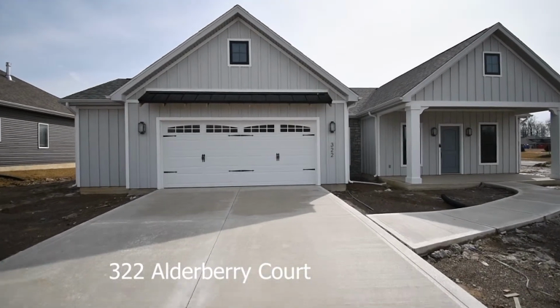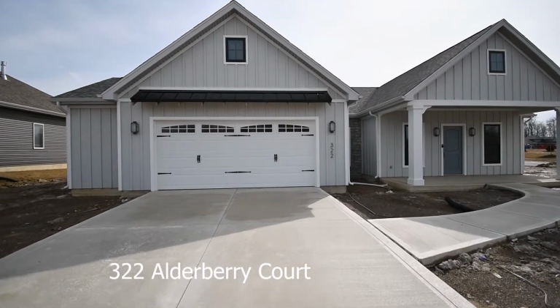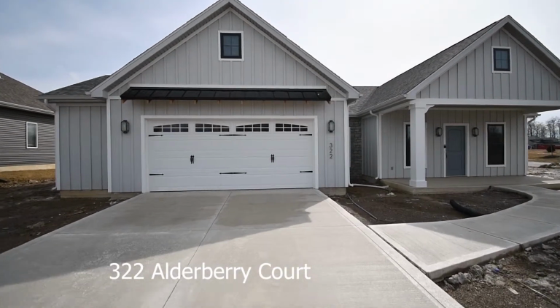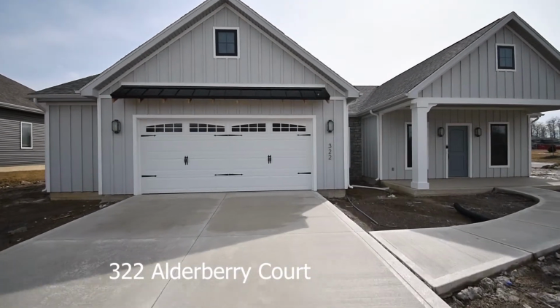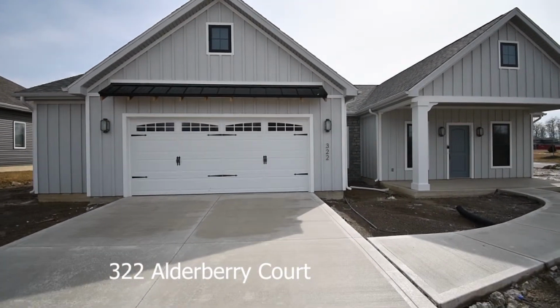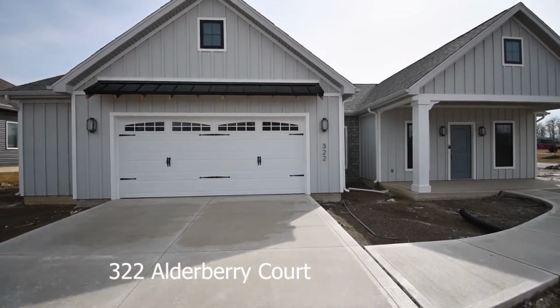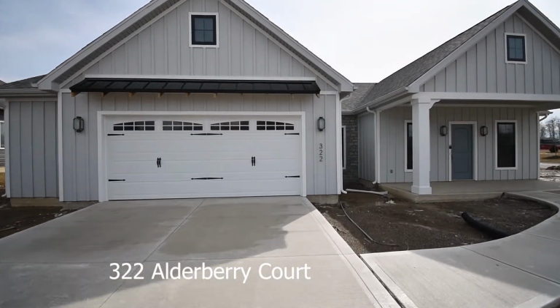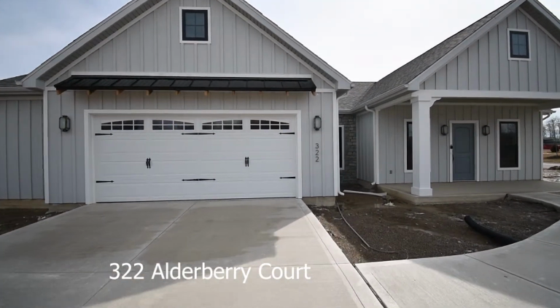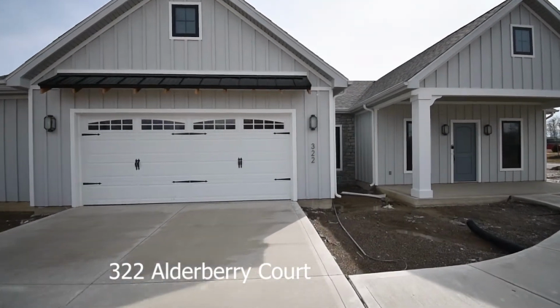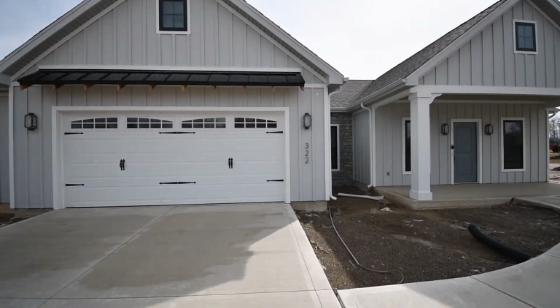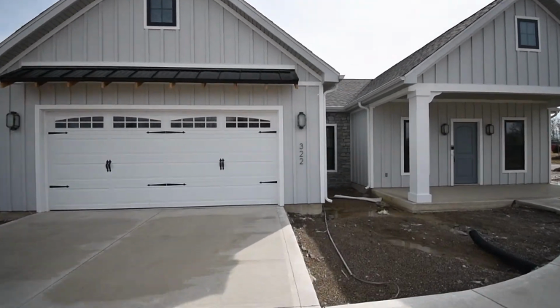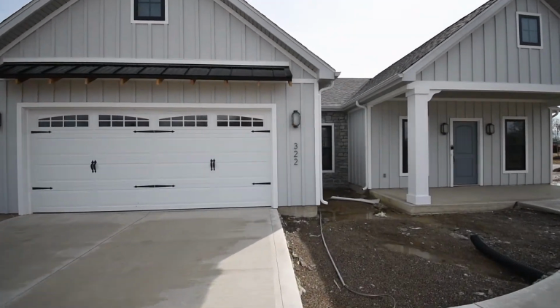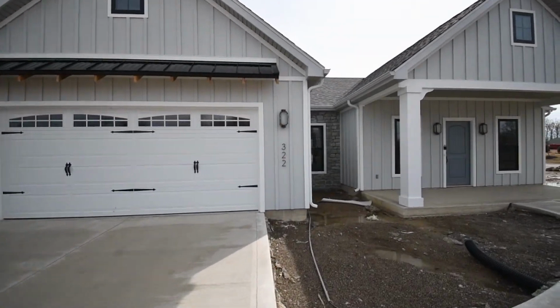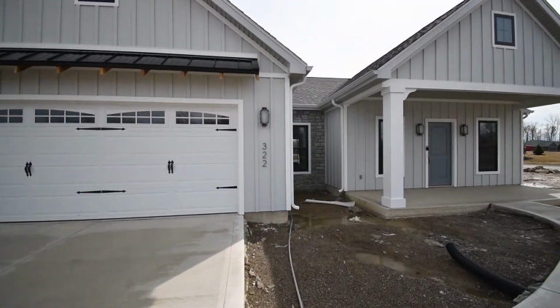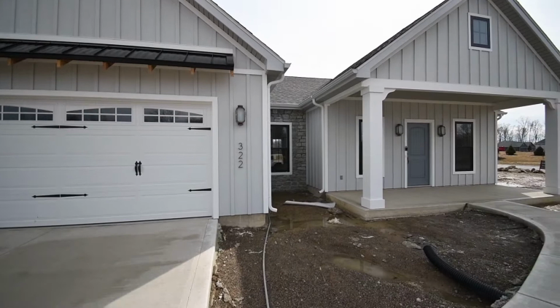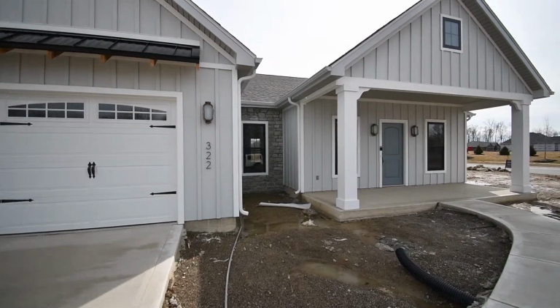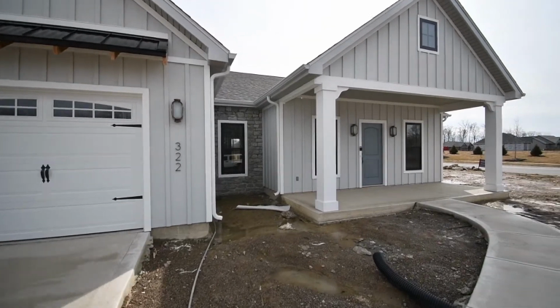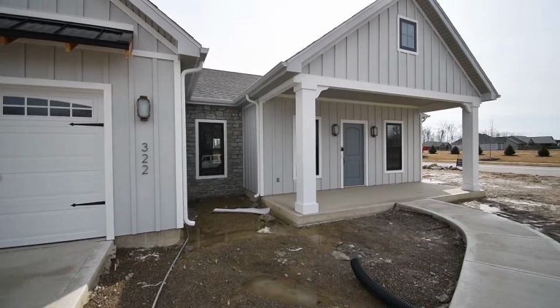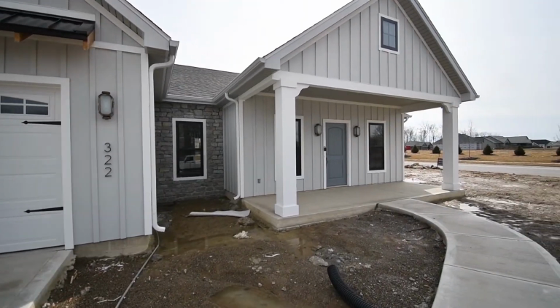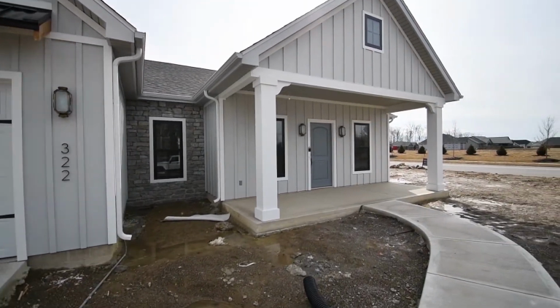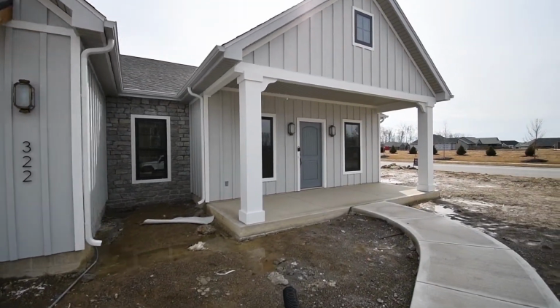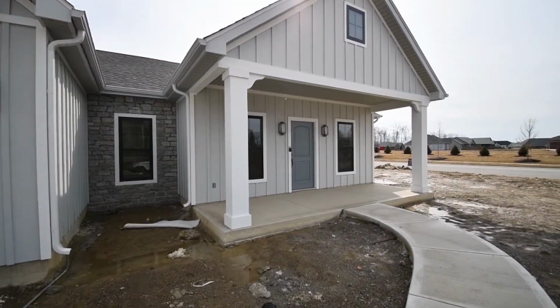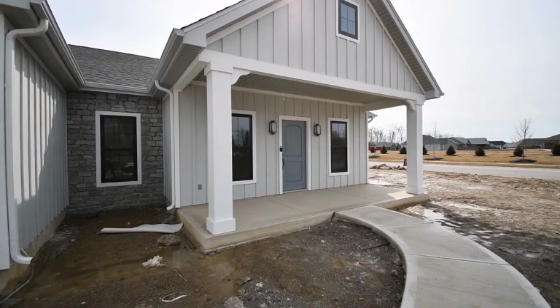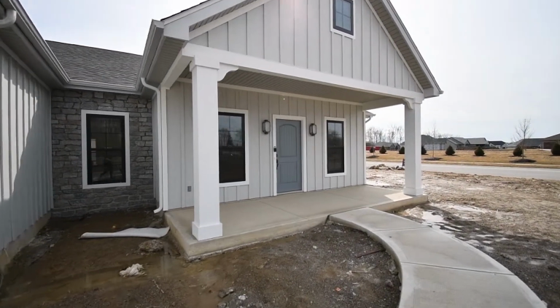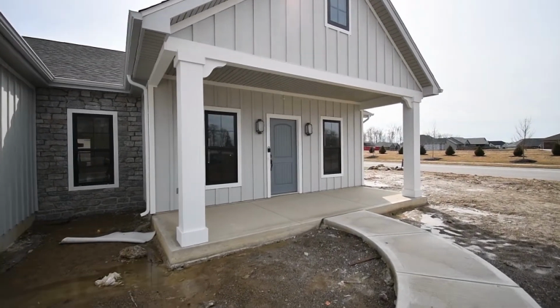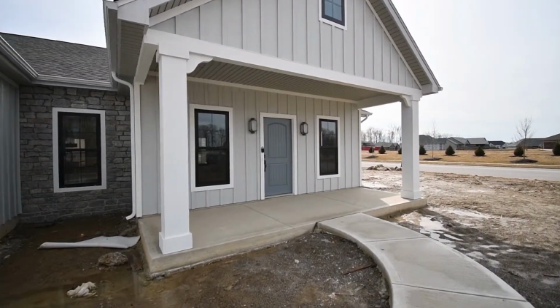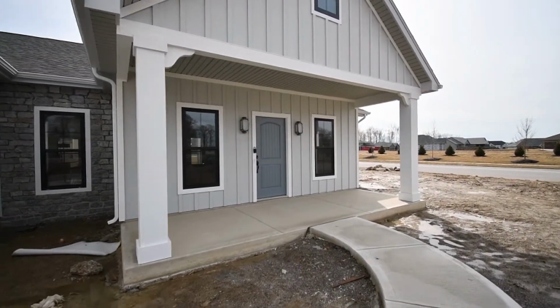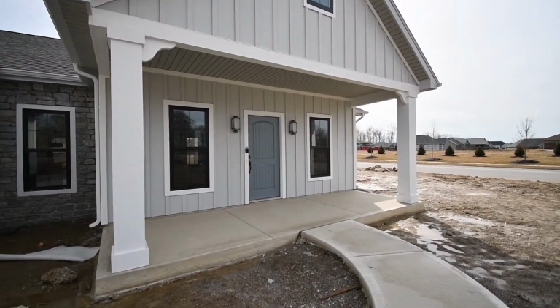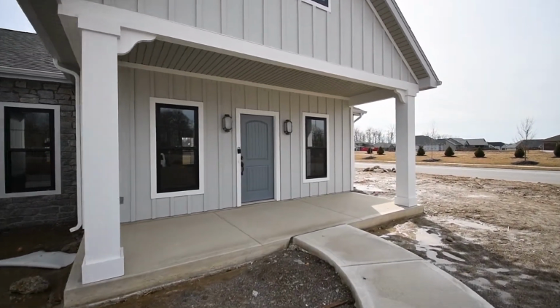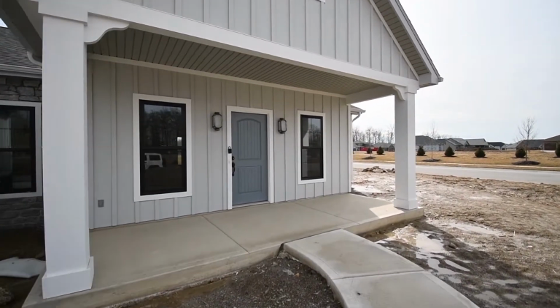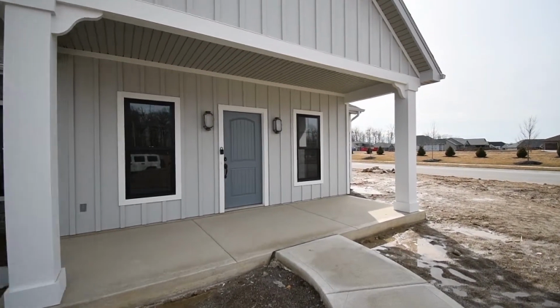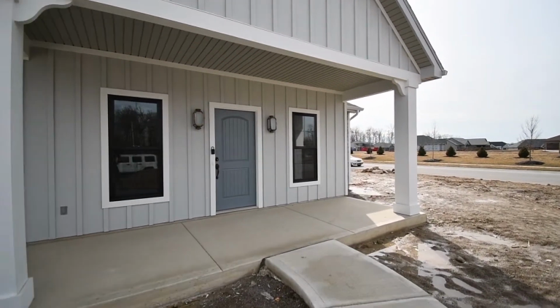This is a three-bedroom home with two and a half baths, it's 1,750 square feet, and it has an oversized two-car garage.